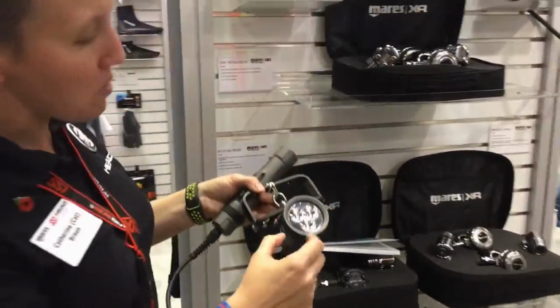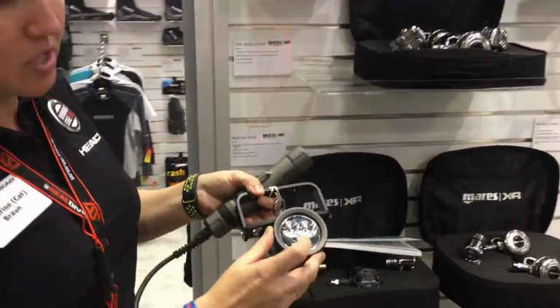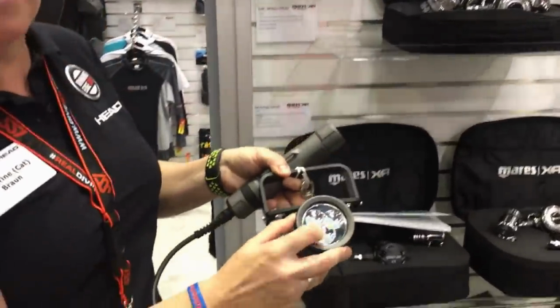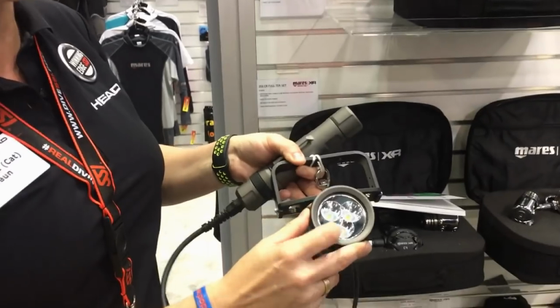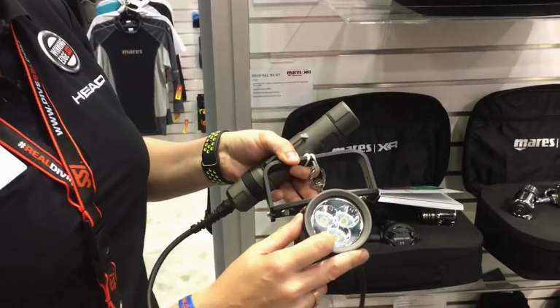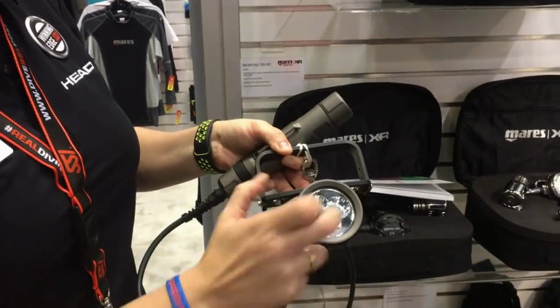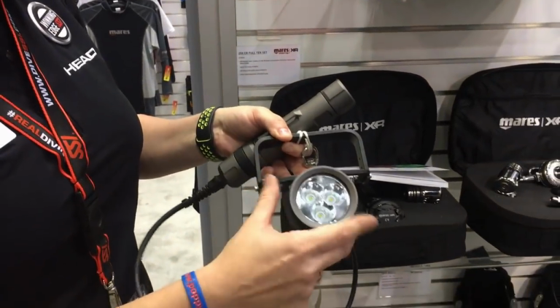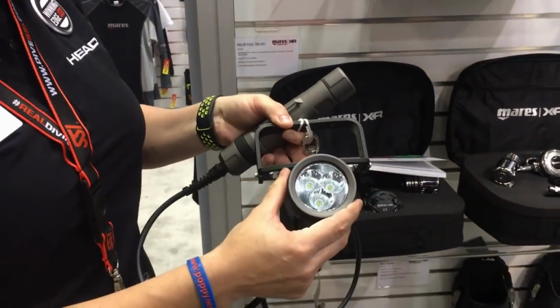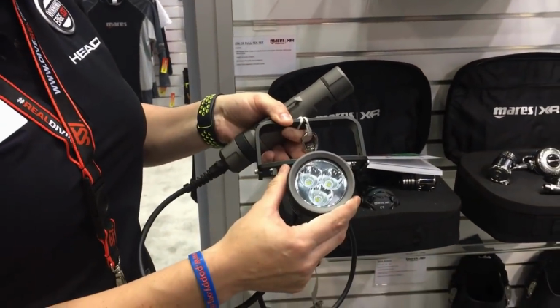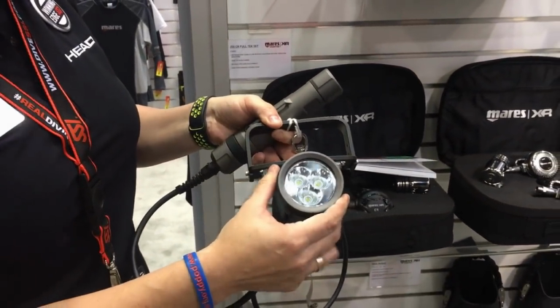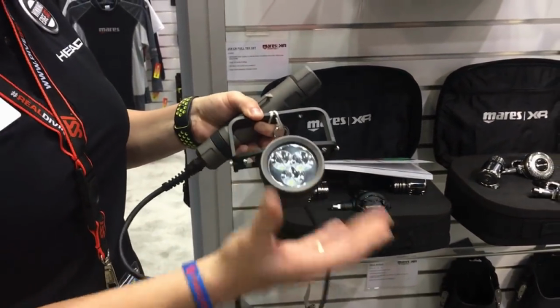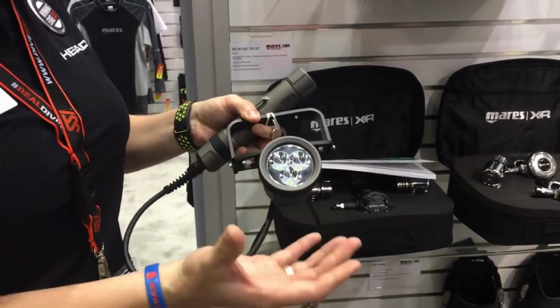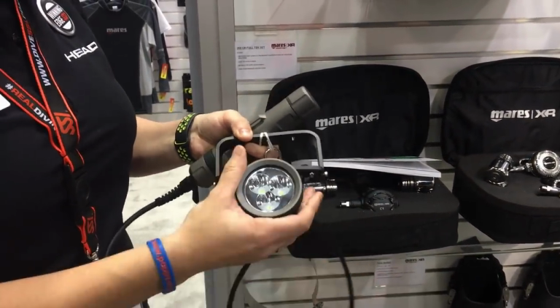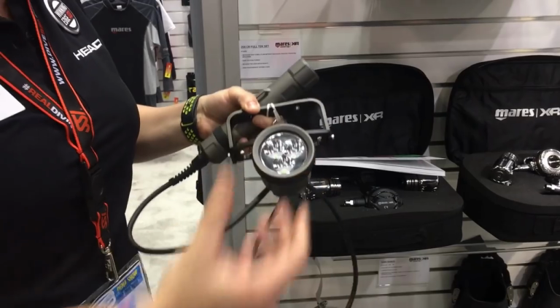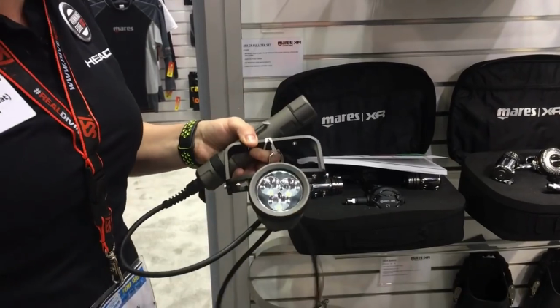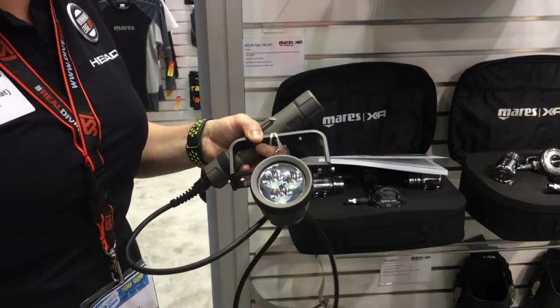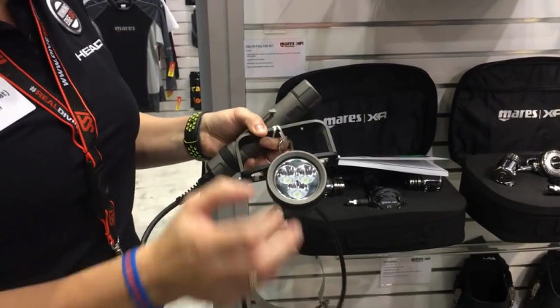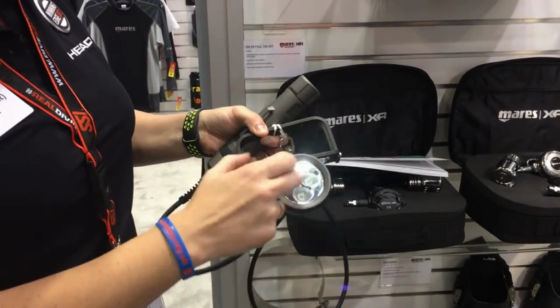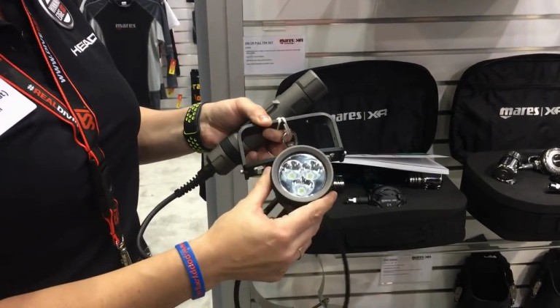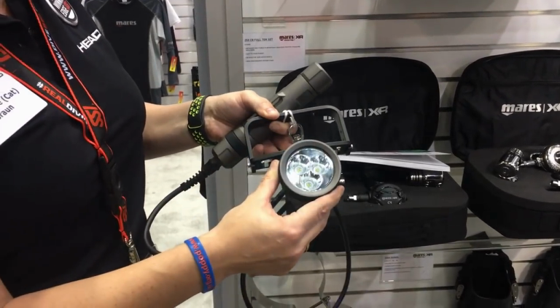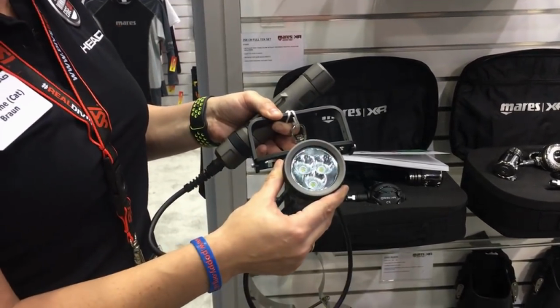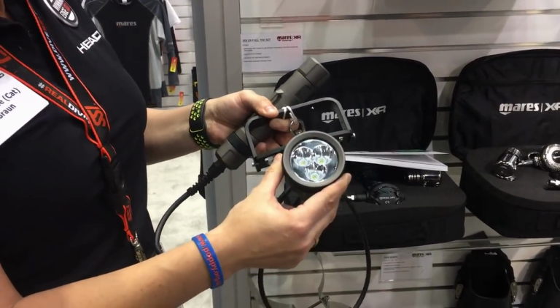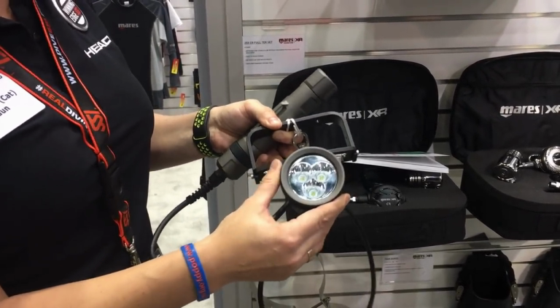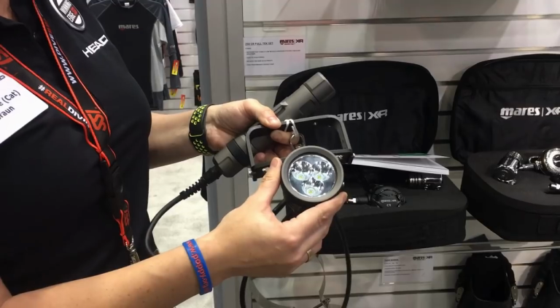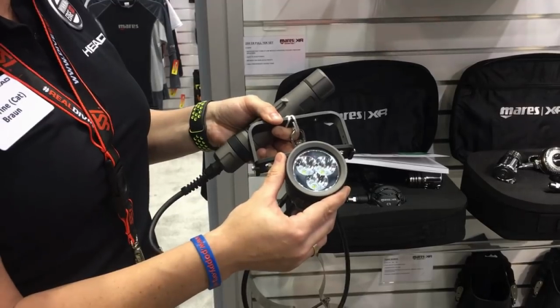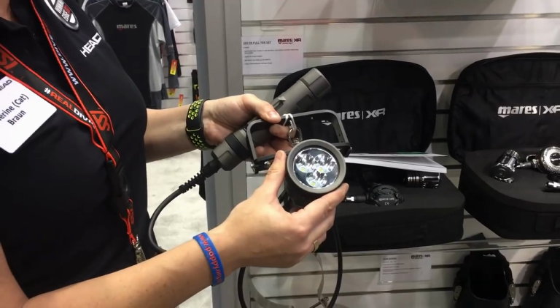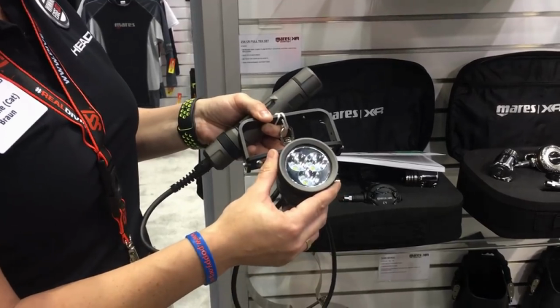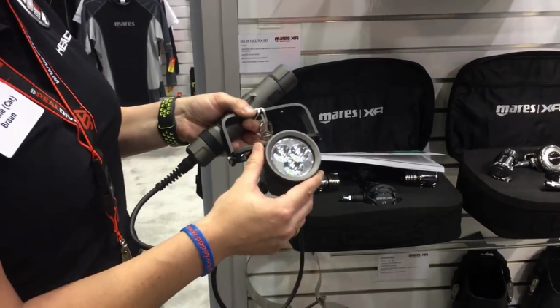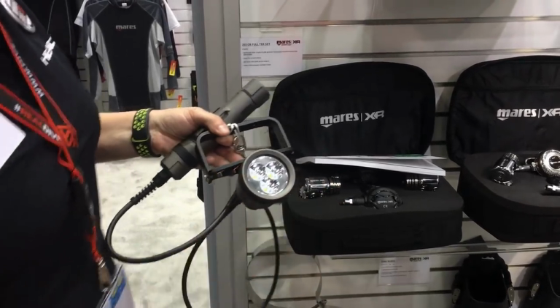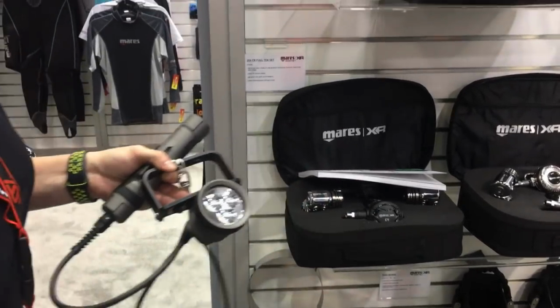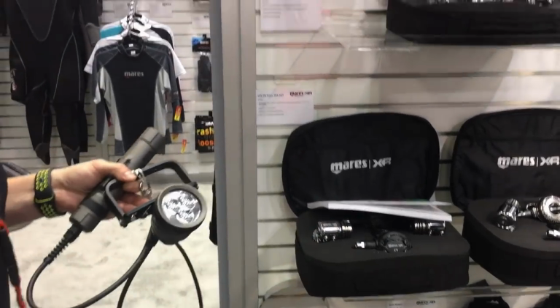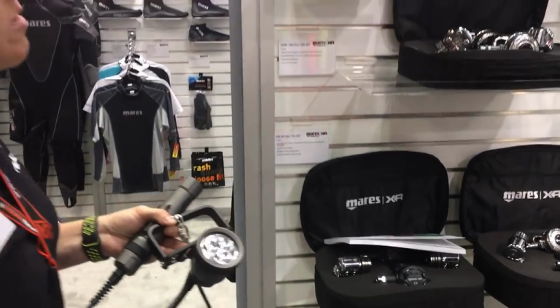Looking at the heads themselves, all three of them have a 5mm reinforced glass. Accidents can happen and the head gets dropped, so with this reinforced glass the structural integrity is really quite high.